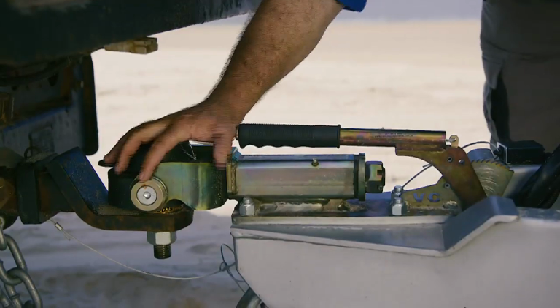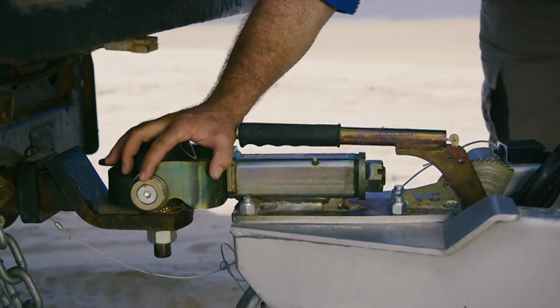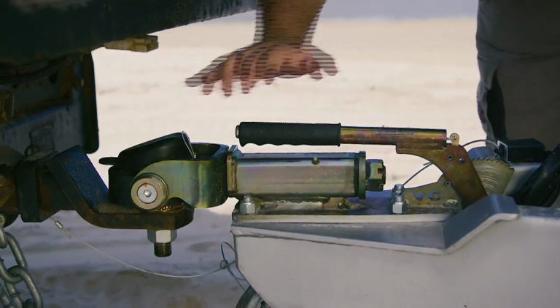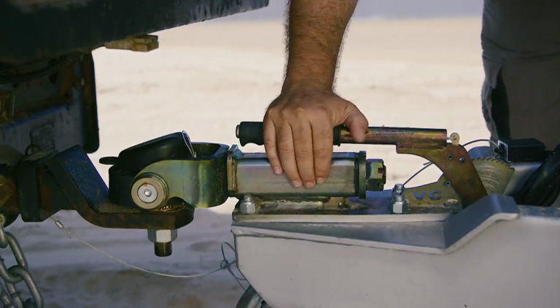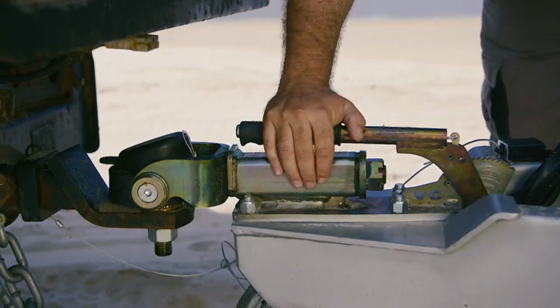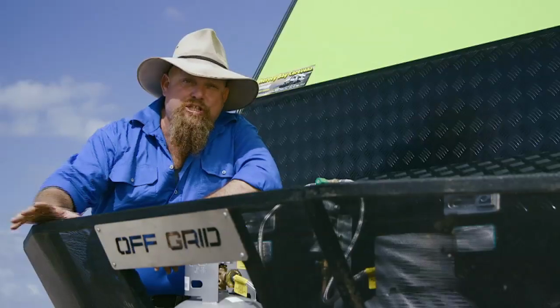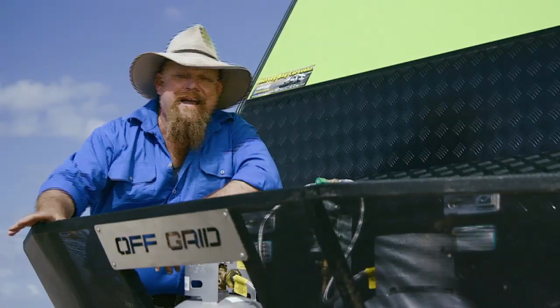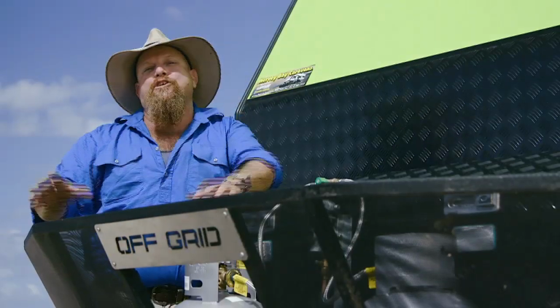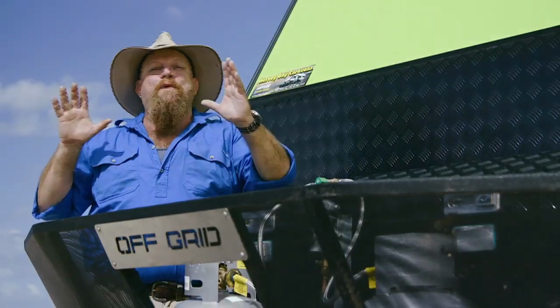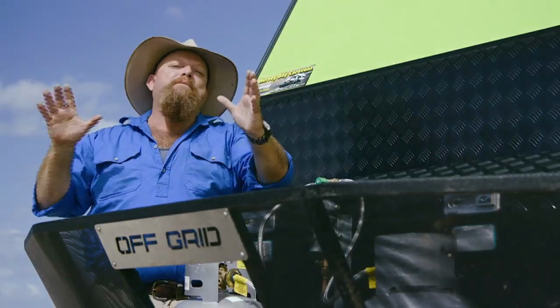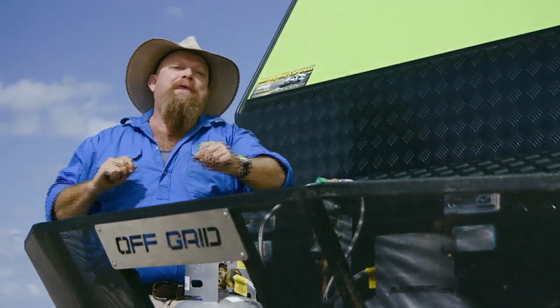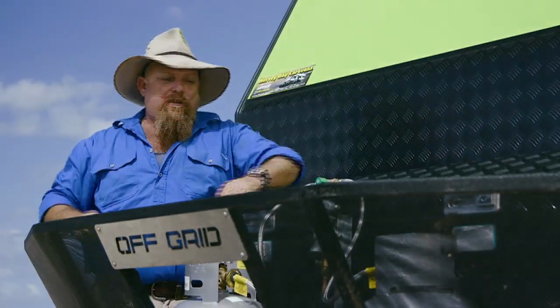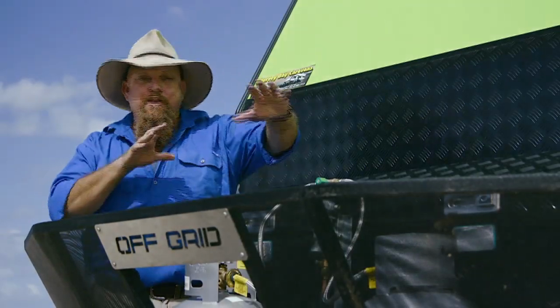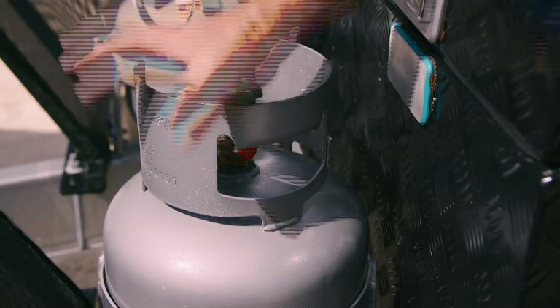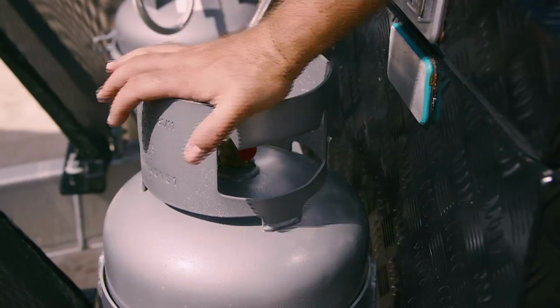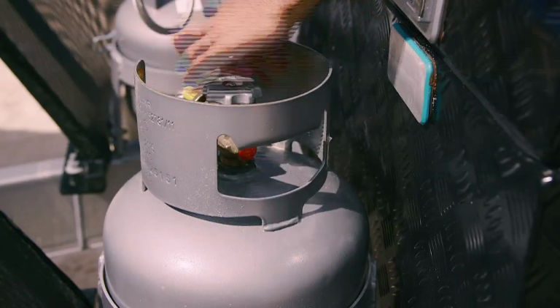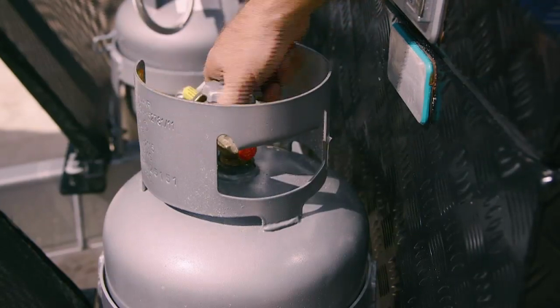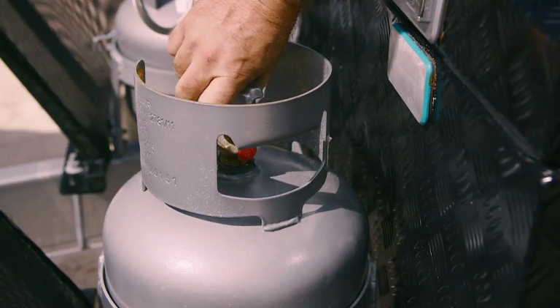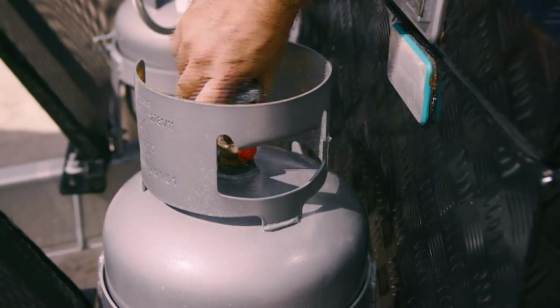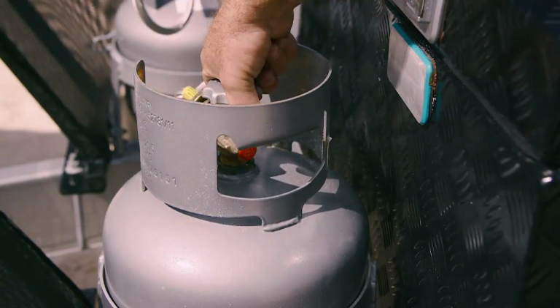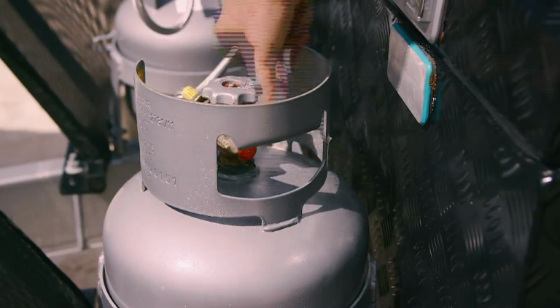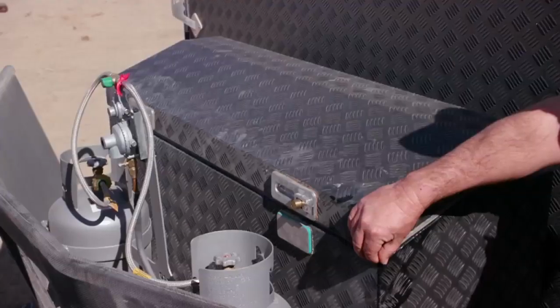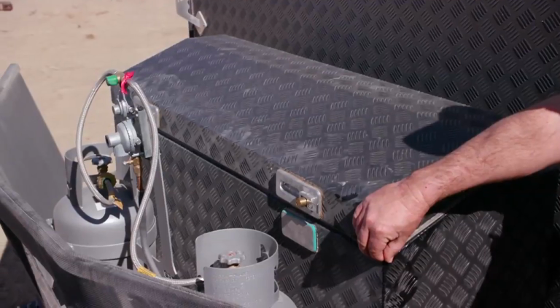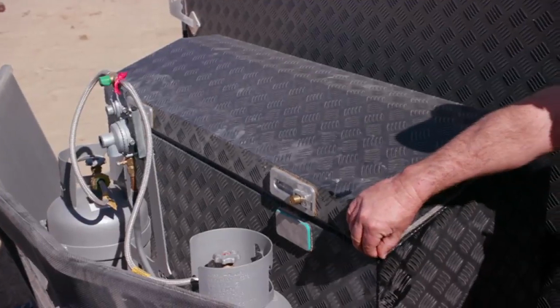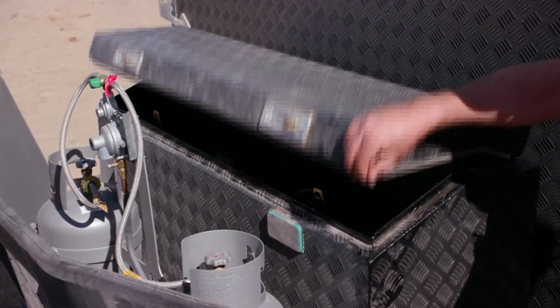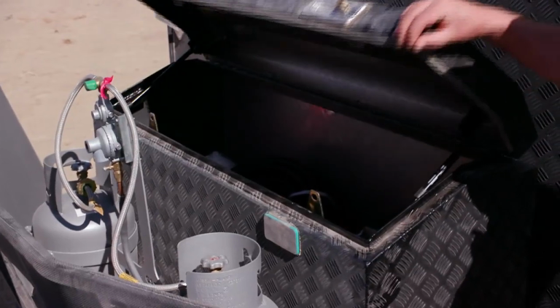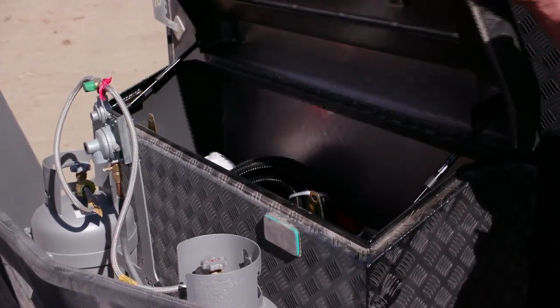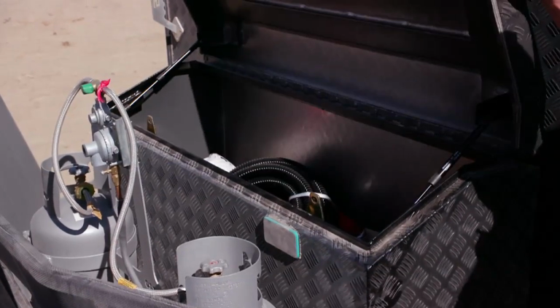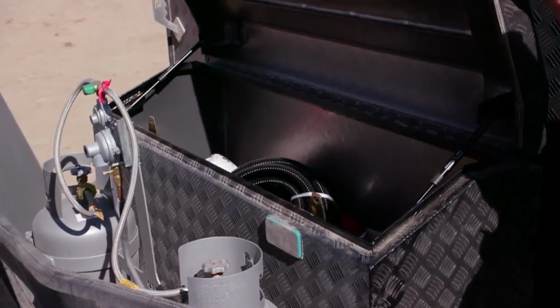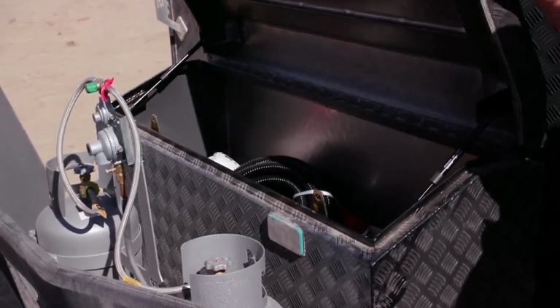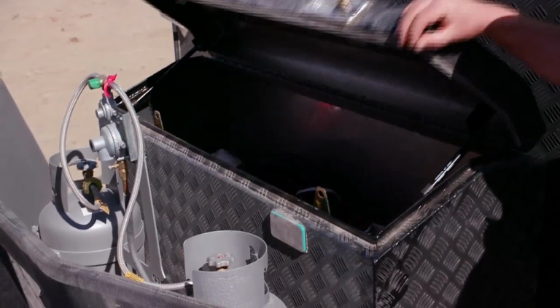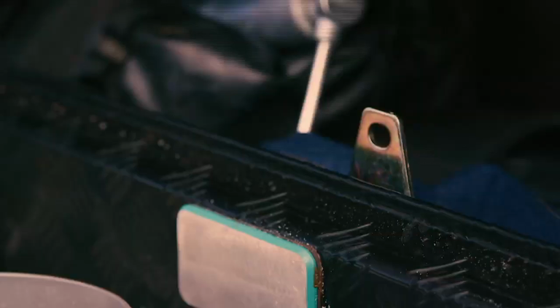Up the front here you'll be rocking out with an off-road coupling backed up with a handbrake. You've got a stone guard here that's going to stop any damage to the back of your vehicle, a couple of gas bottles to run your barbecue and everything else you need to be comfortable, and a toolbox big enough for you to carry everything you're going to need while you're off the grid.